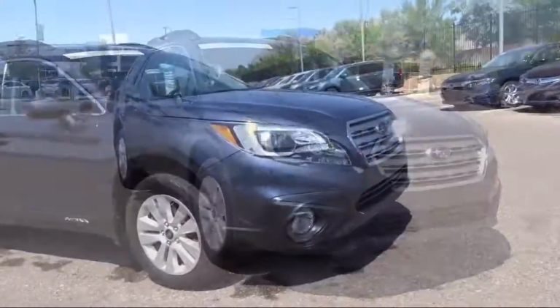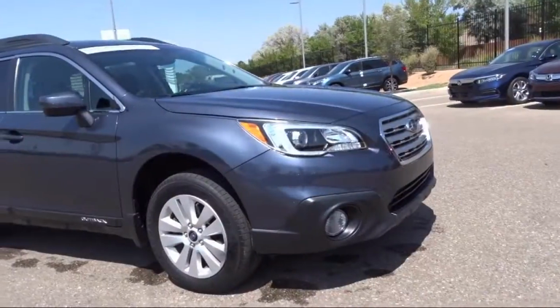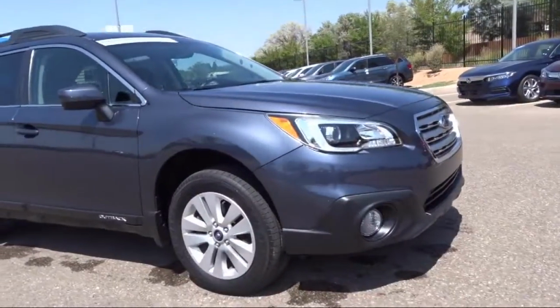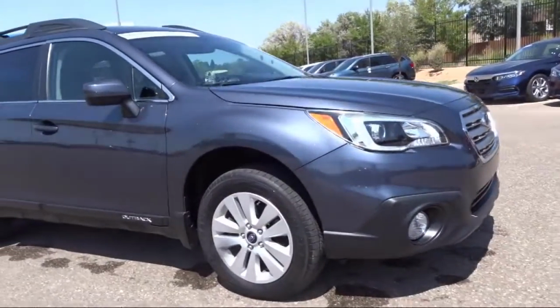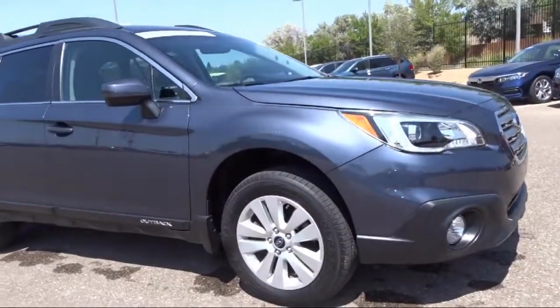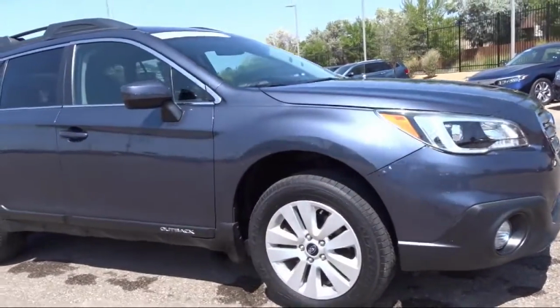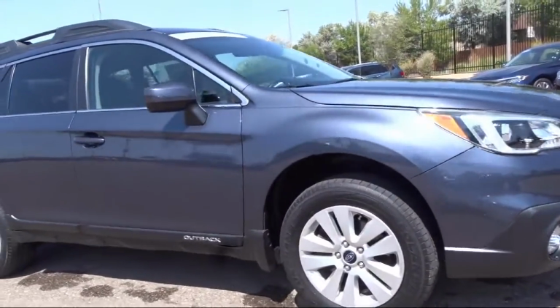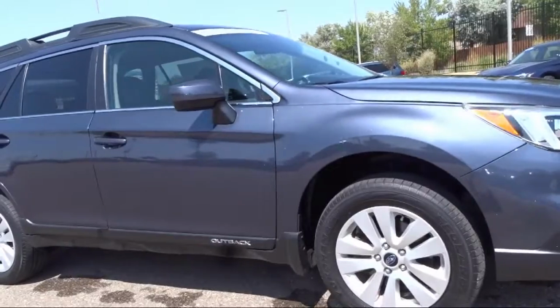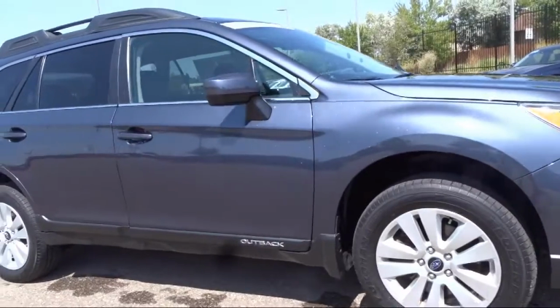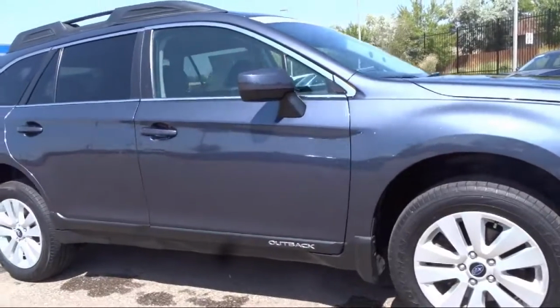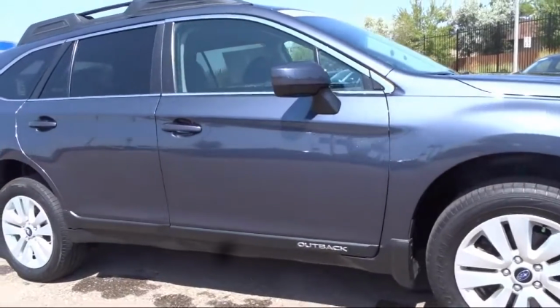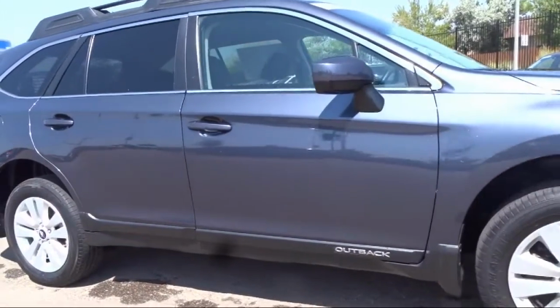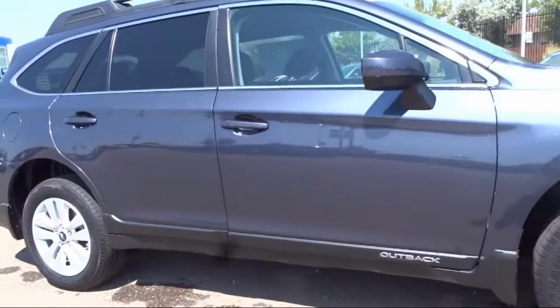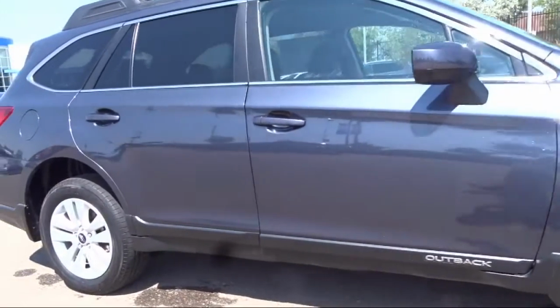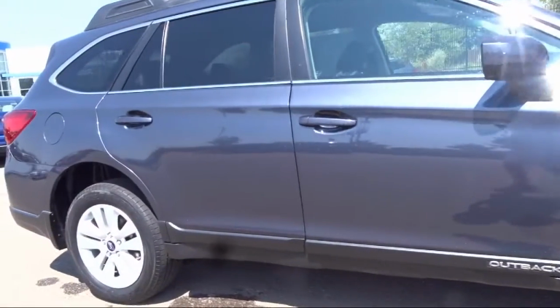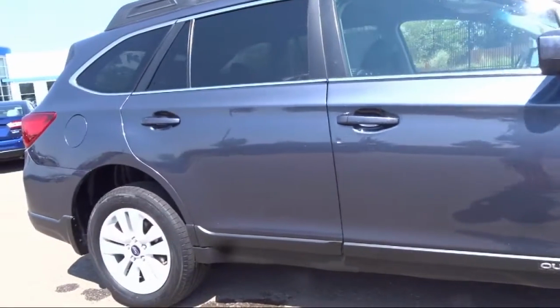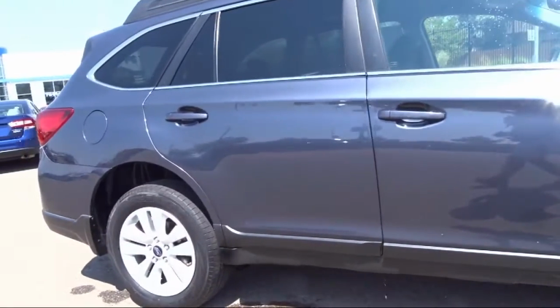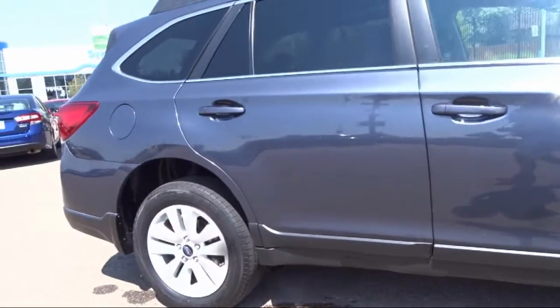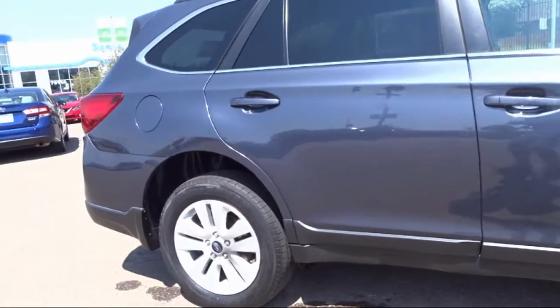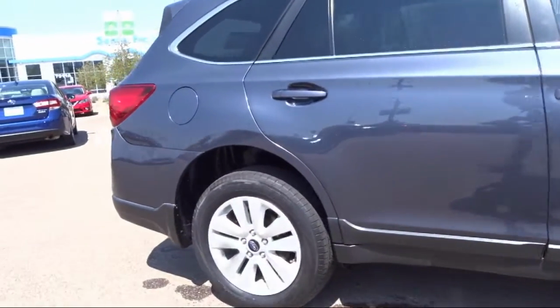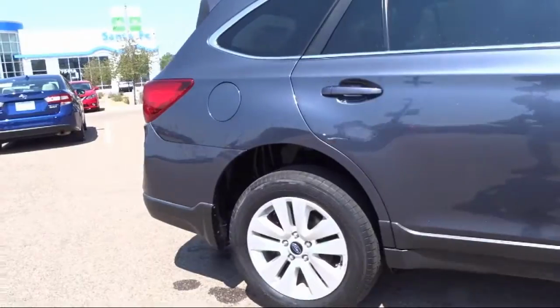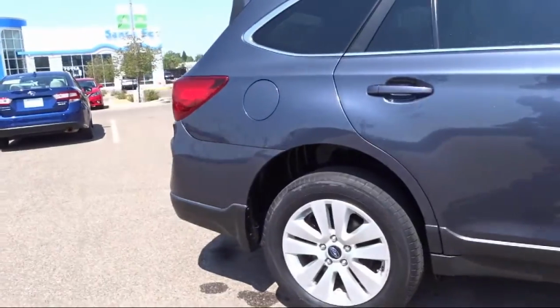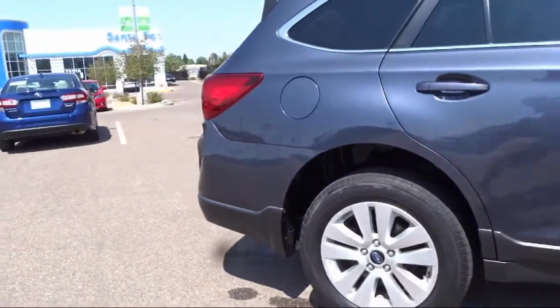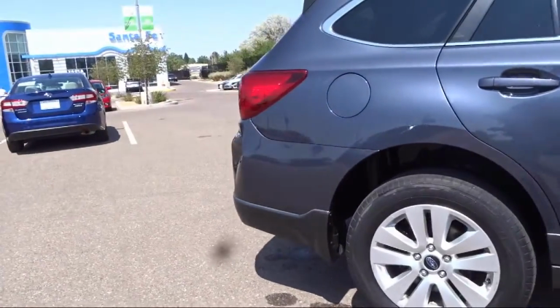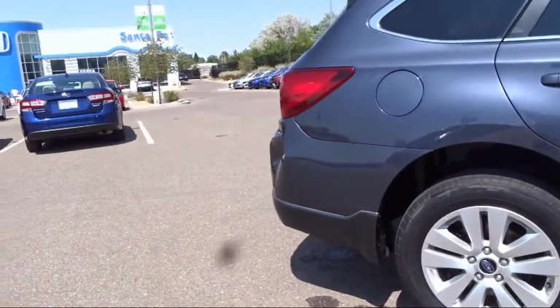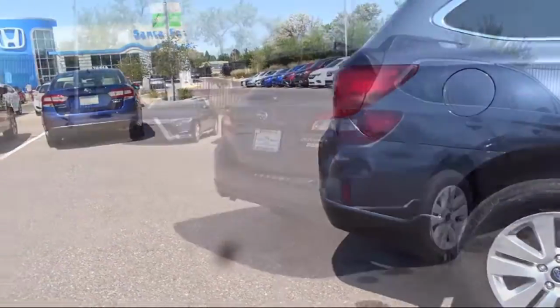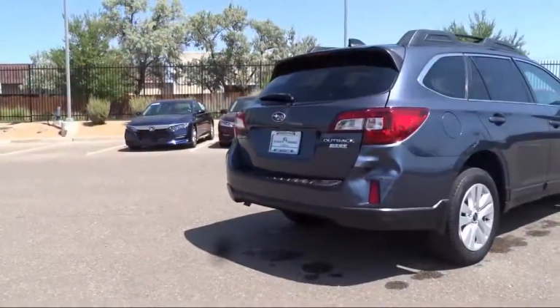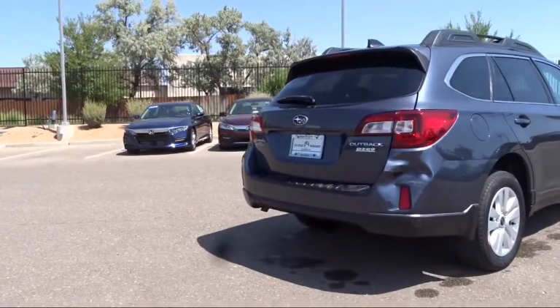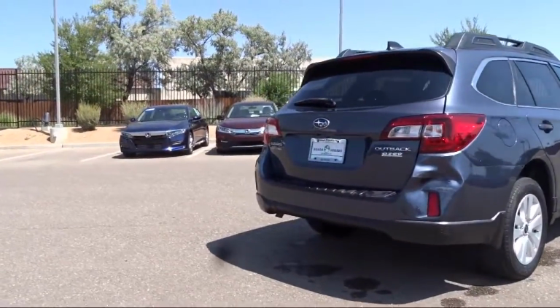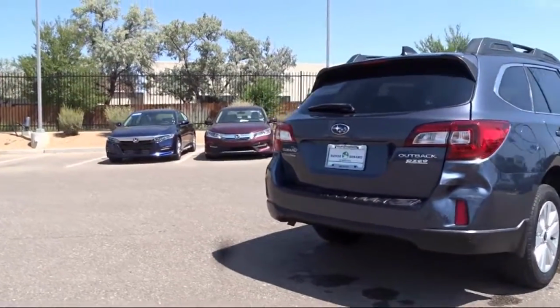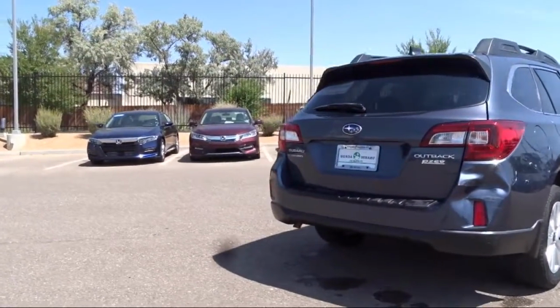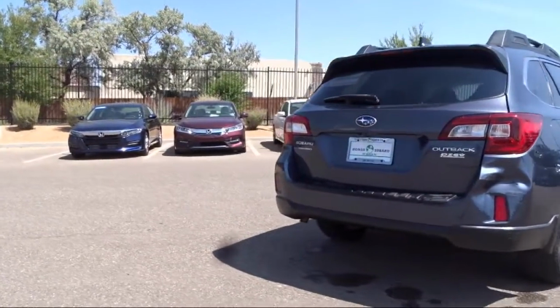It also features Heated Seats, Roof Rack, Keyless Entry, Alloy Wheels, Air Conditioning, and the Subaru Starlink 7.0 Multimedia Plus System, and has less than 40,000 miles on the odometer.